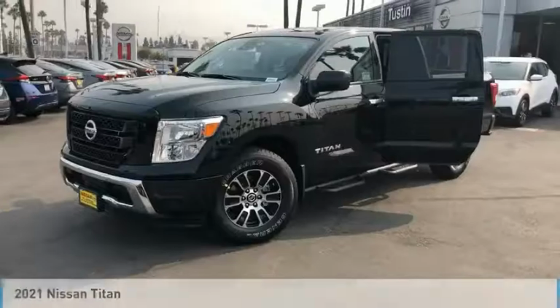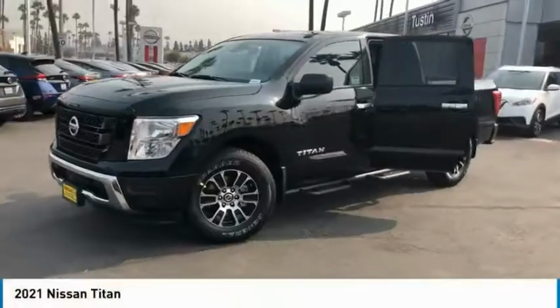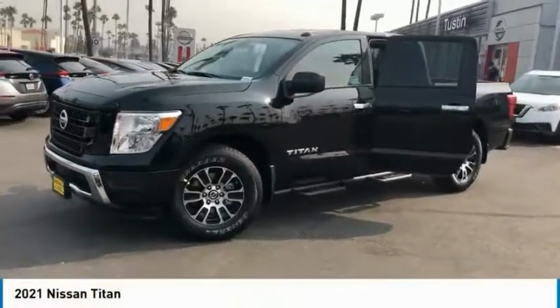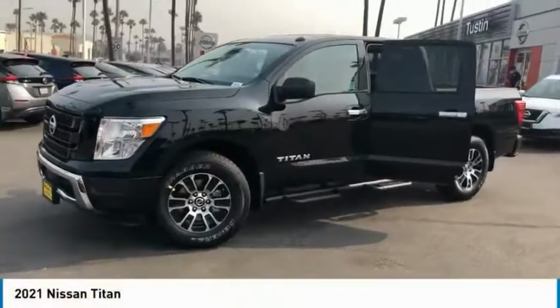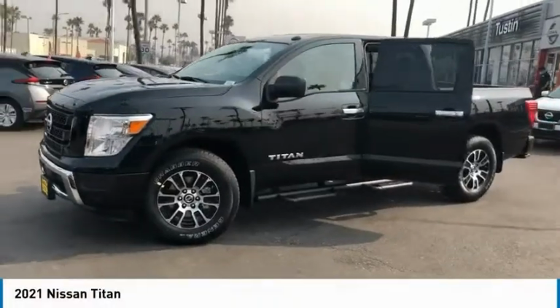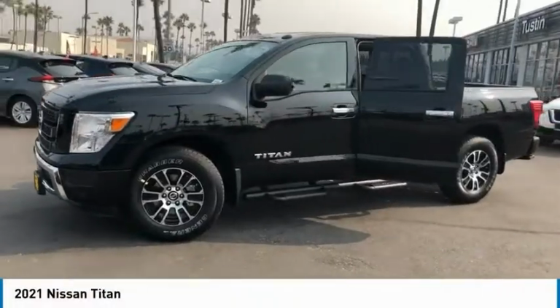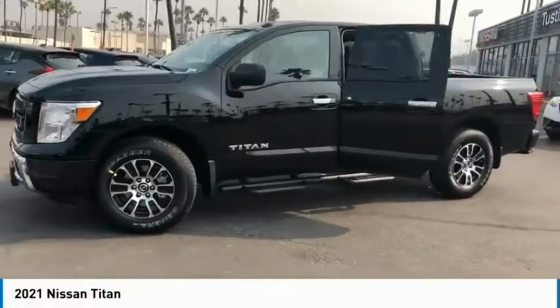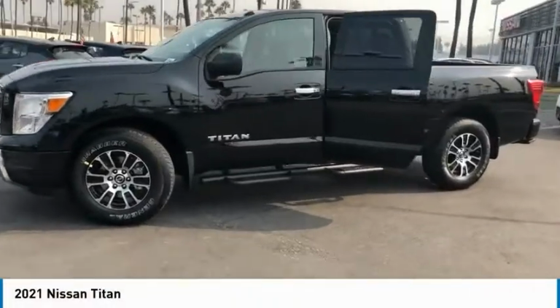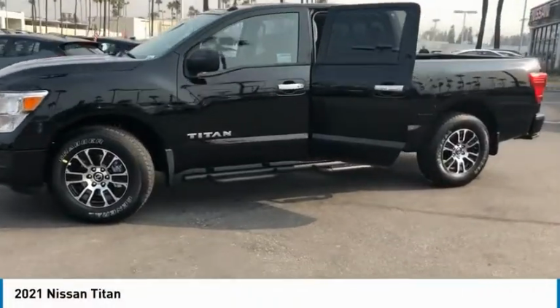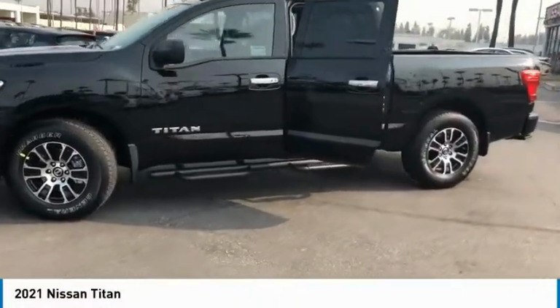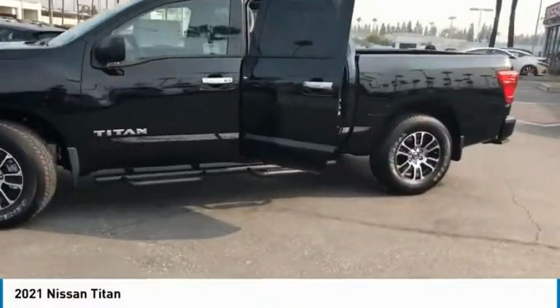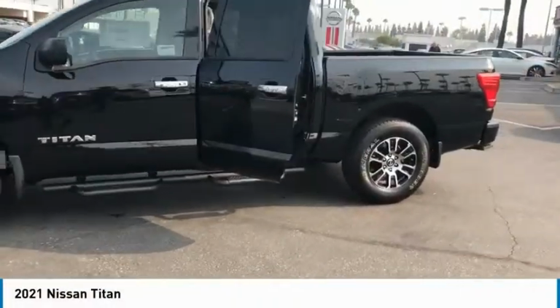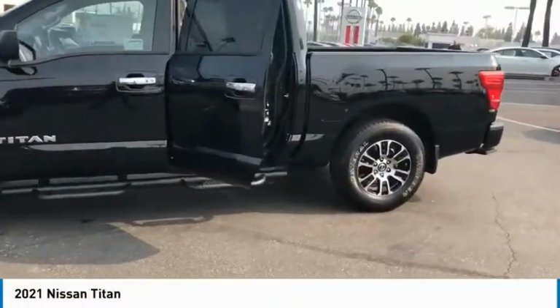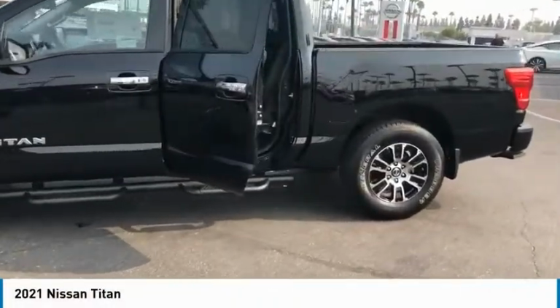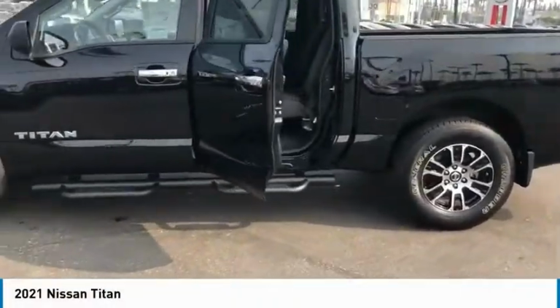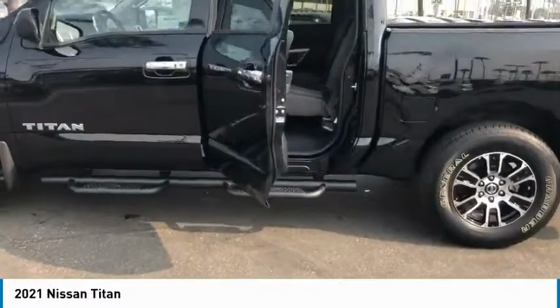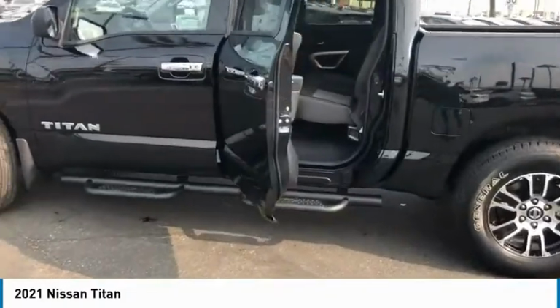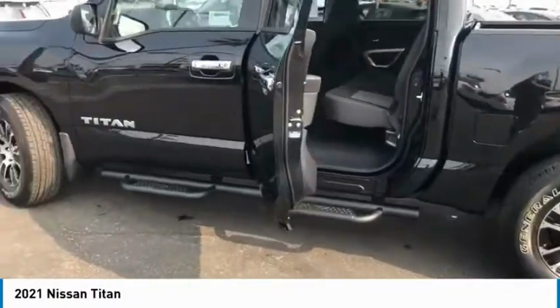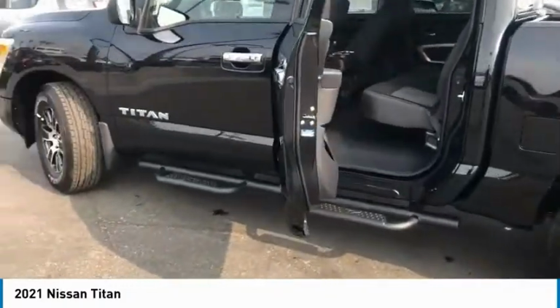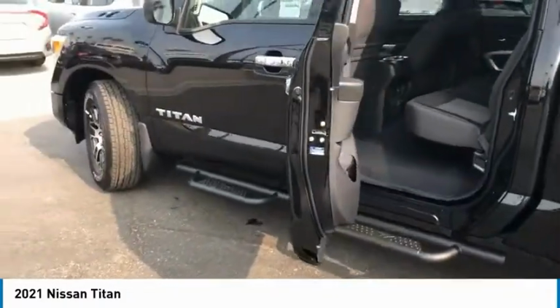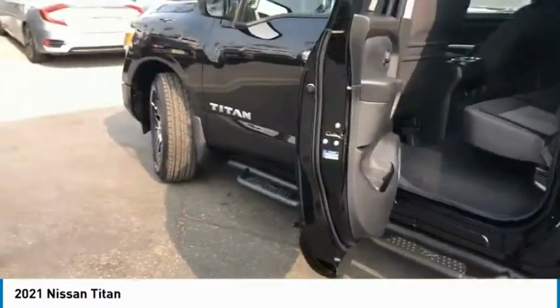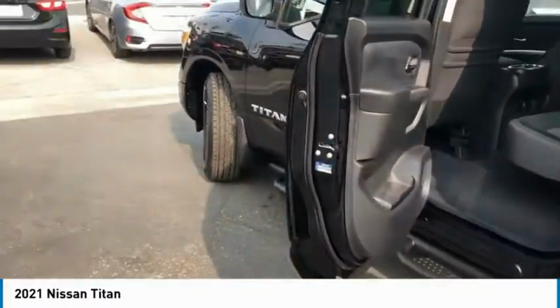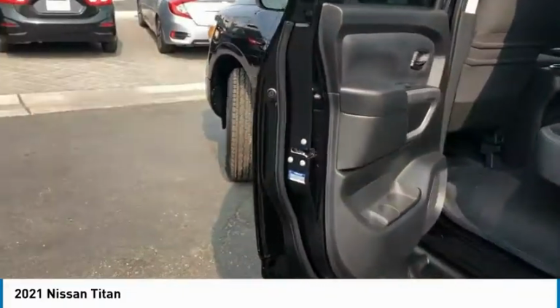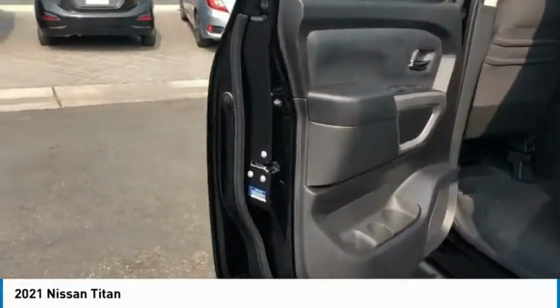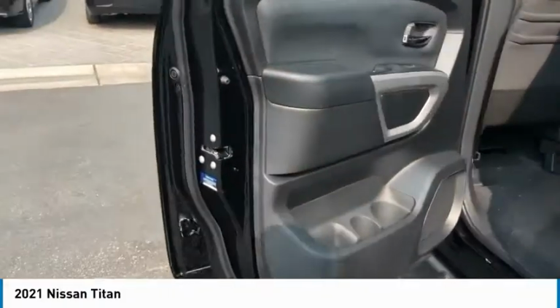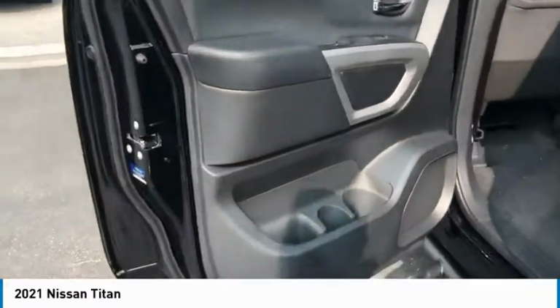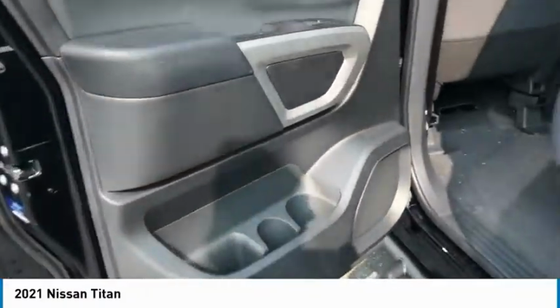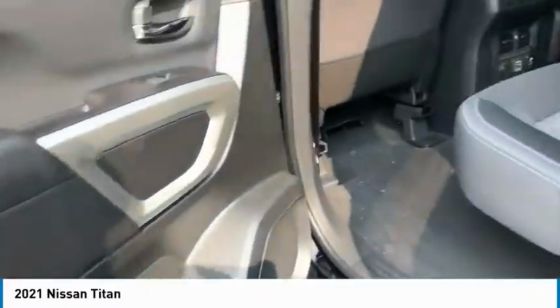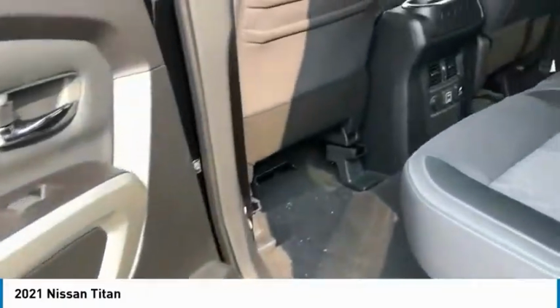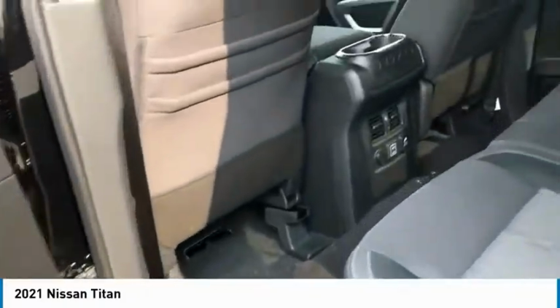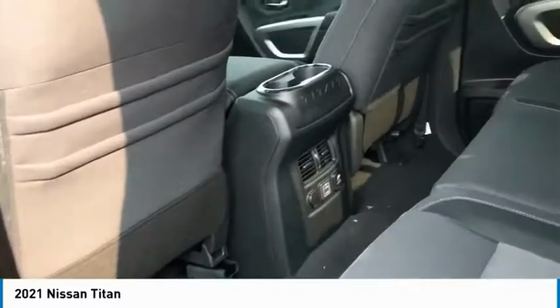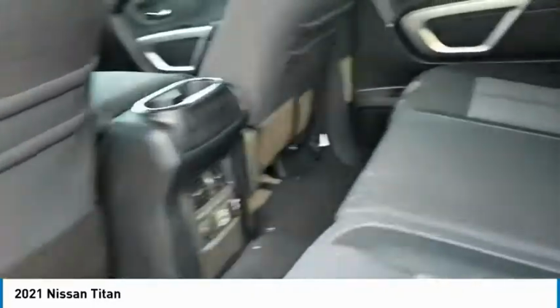Take a ride in the 2021 Titan. The Titan houses the Endurance V8 engine, the largest standard truck engine in its class. But the benefits don't stop there.